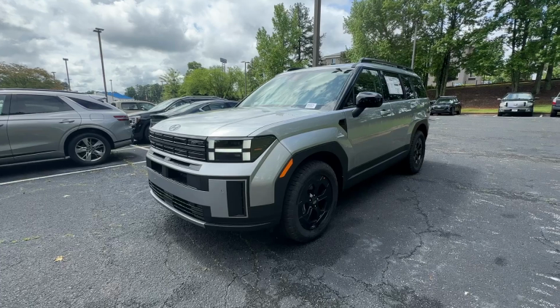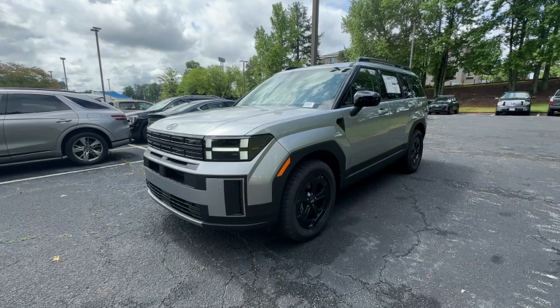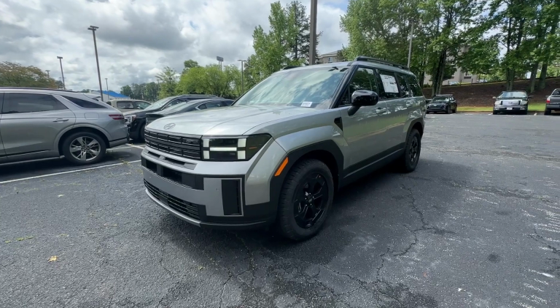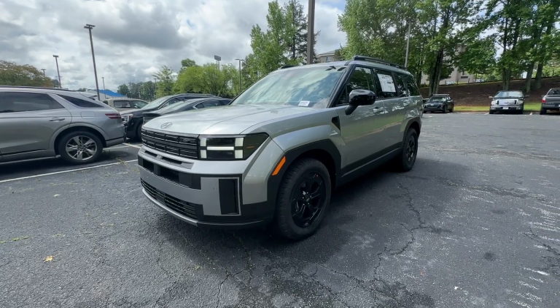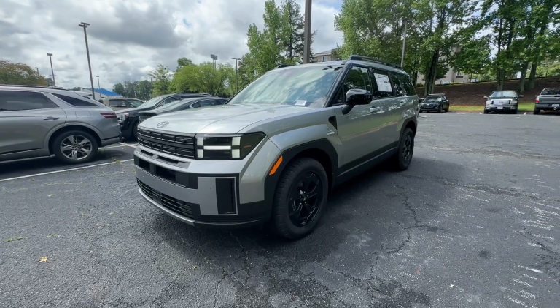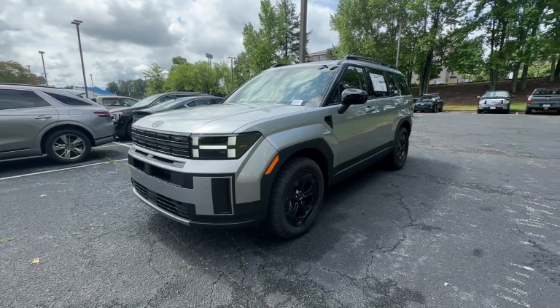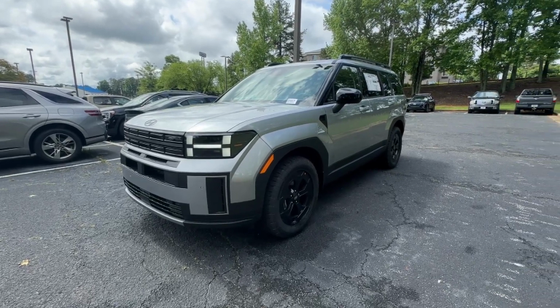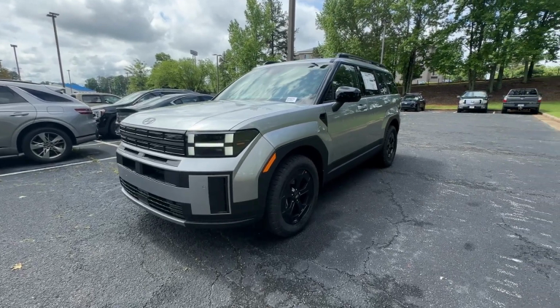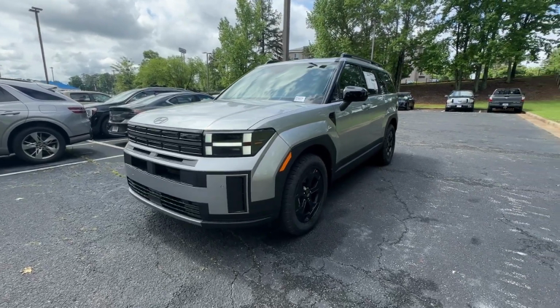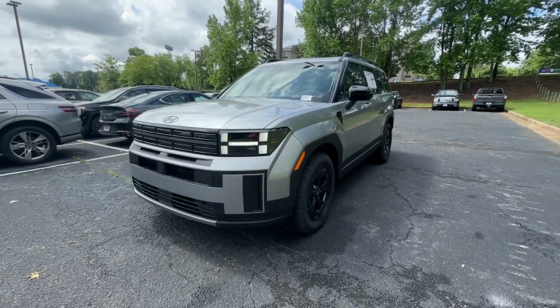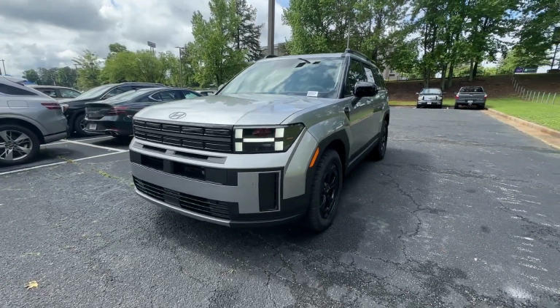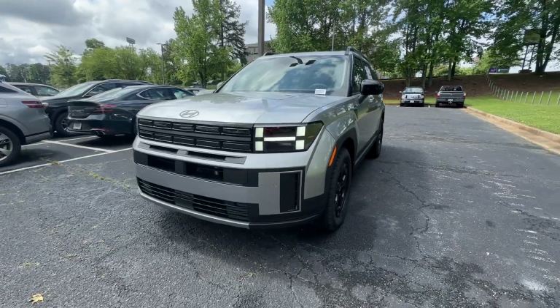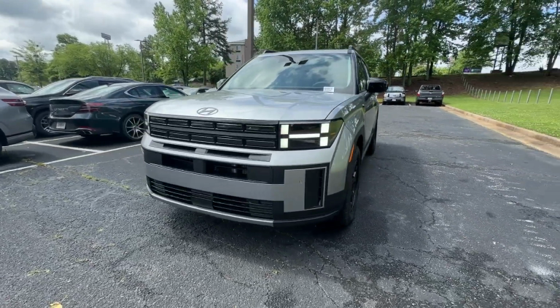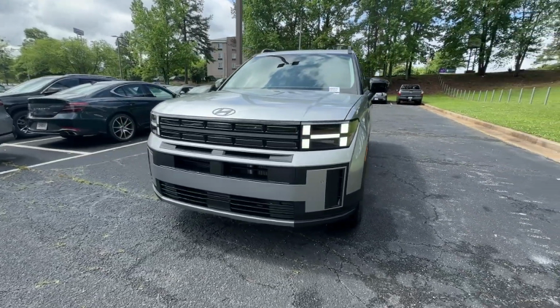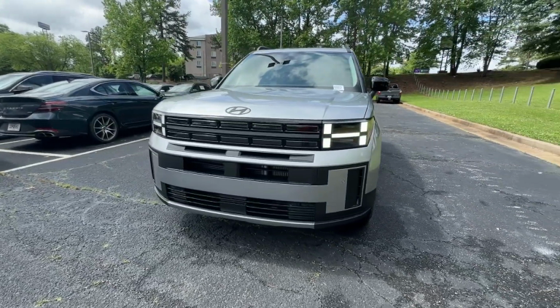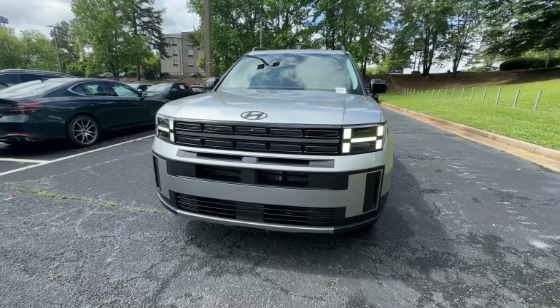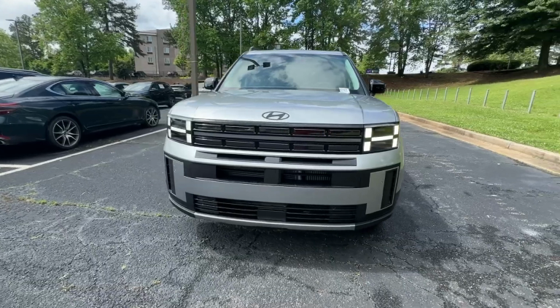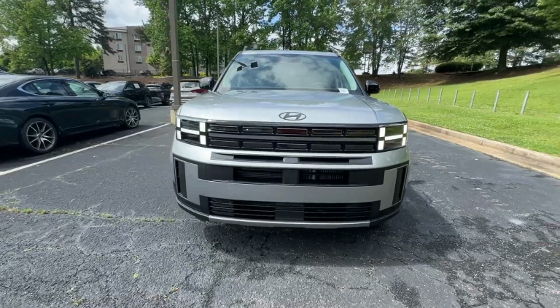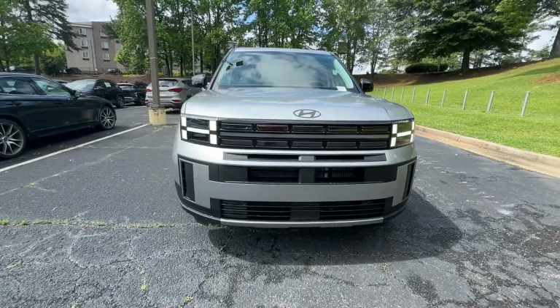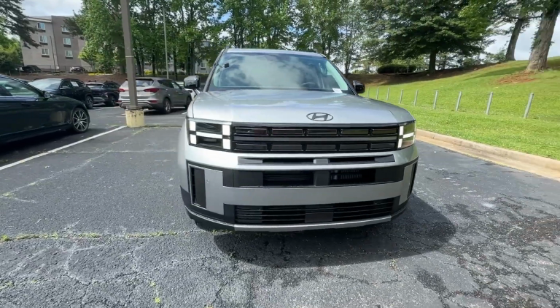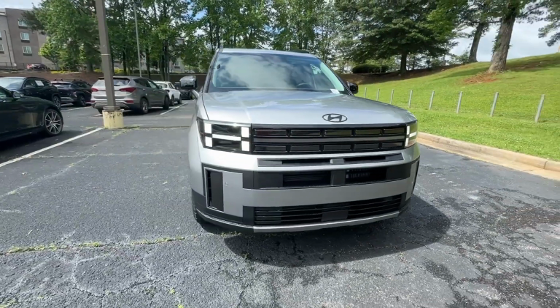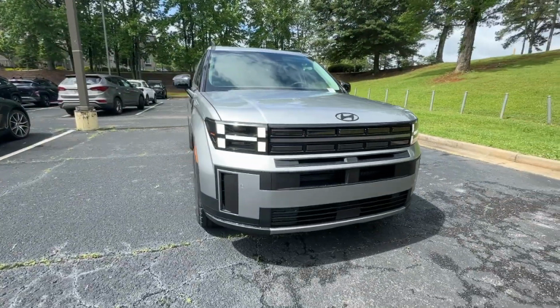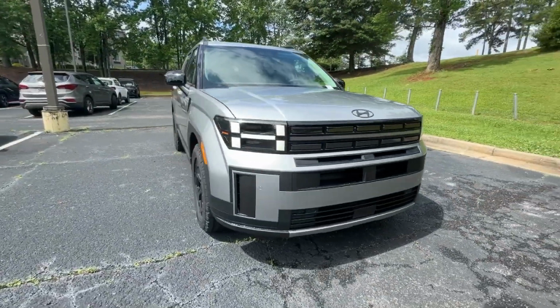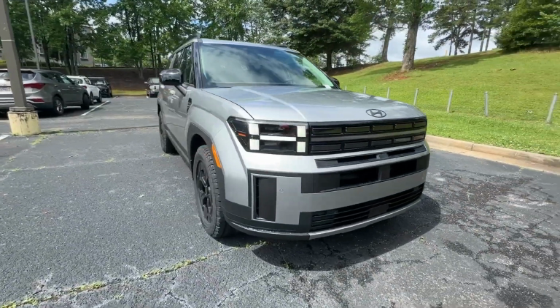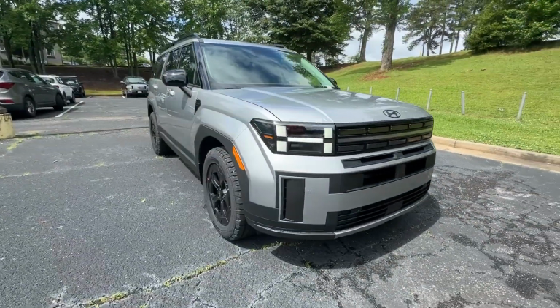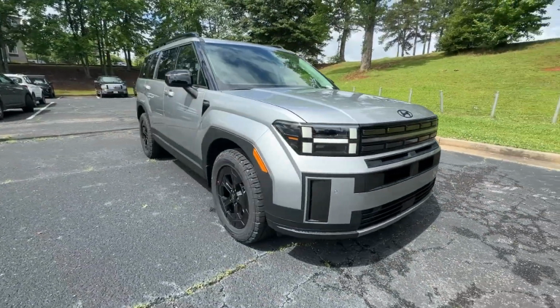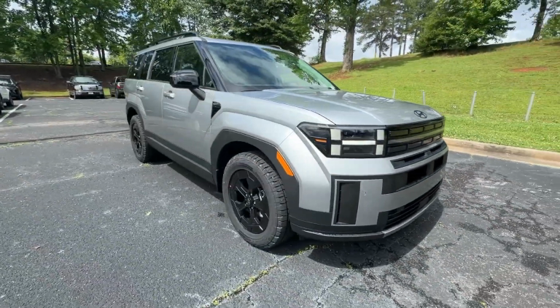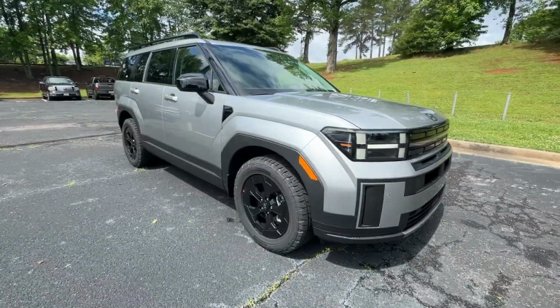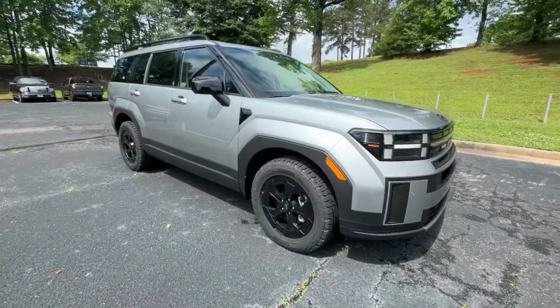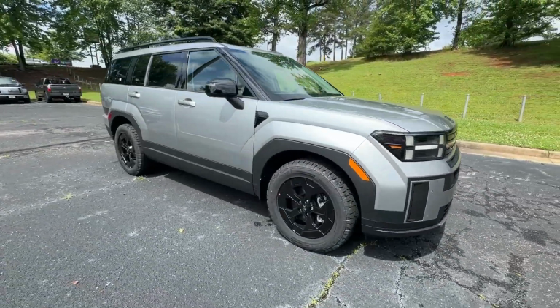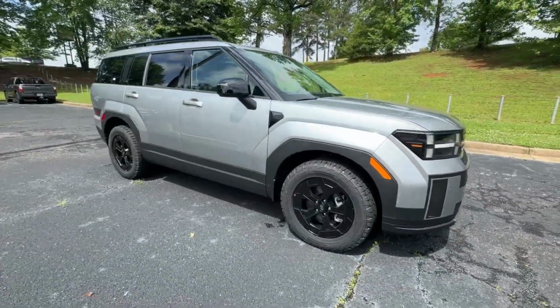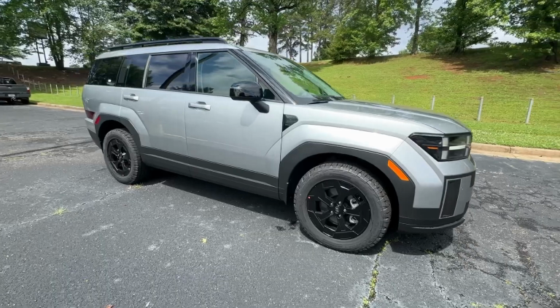This could be the car for you. The 2024 Hyundai Santa Fe. Handsome and versatile, this Santa Fe brings ease and comfort to your busy lifestyle.